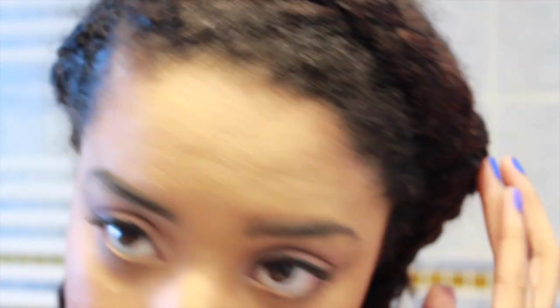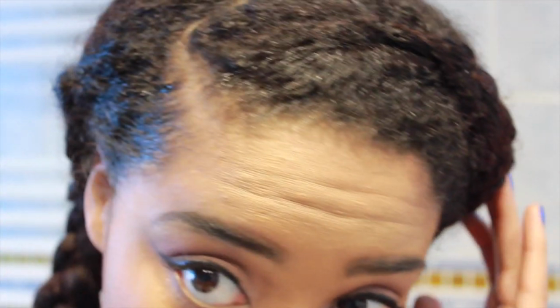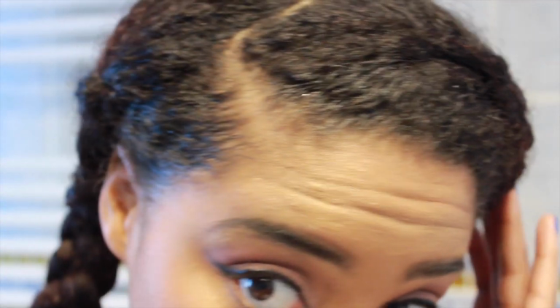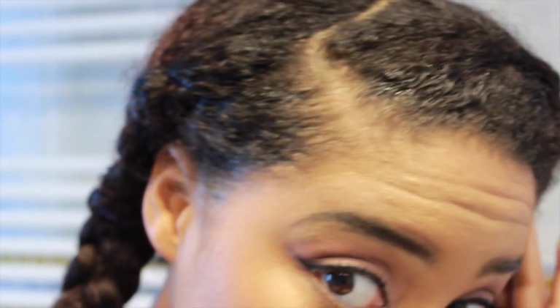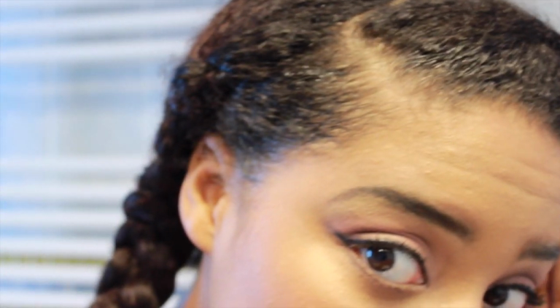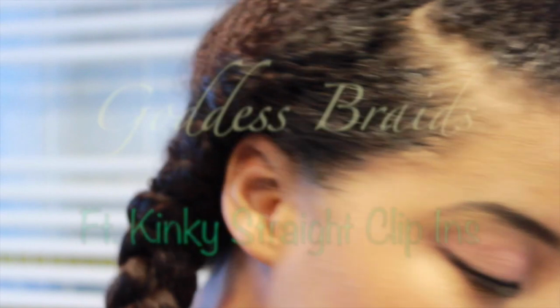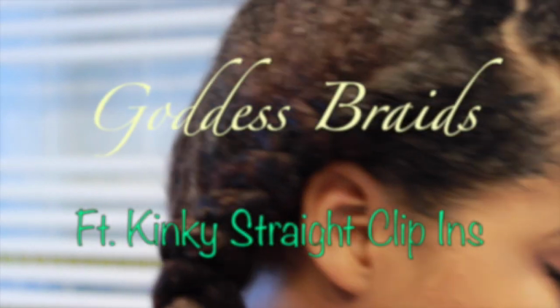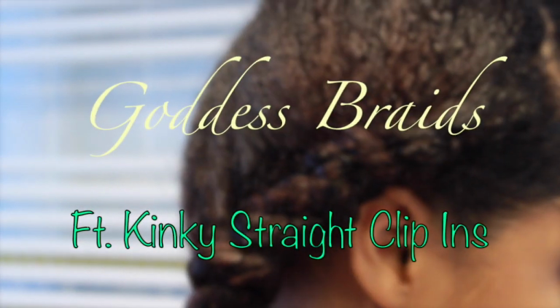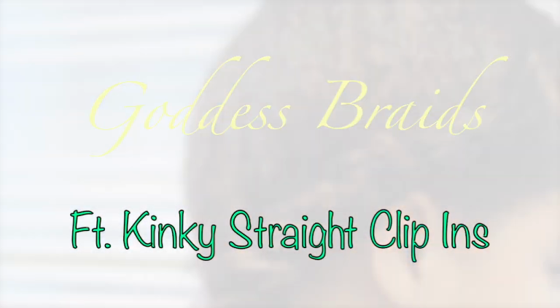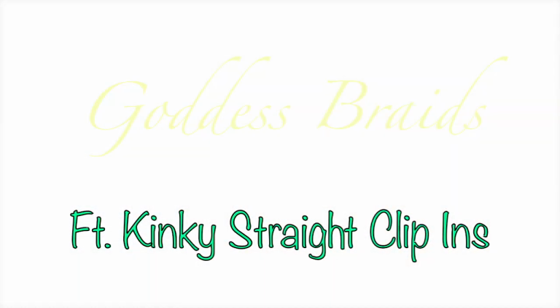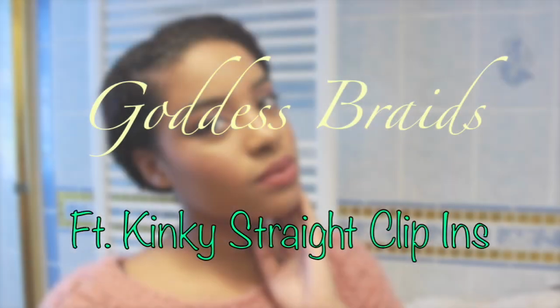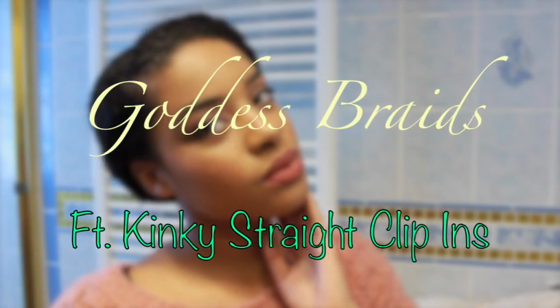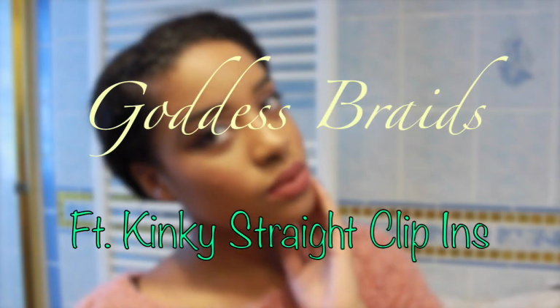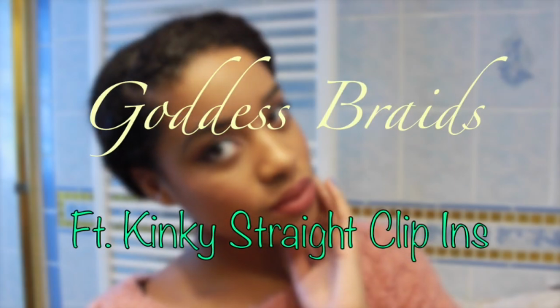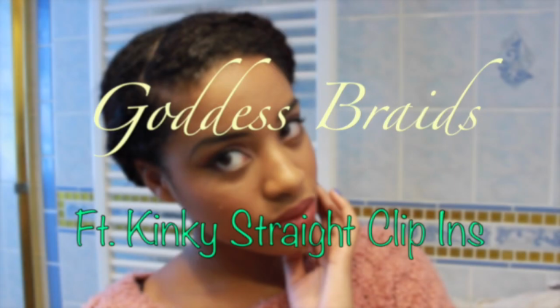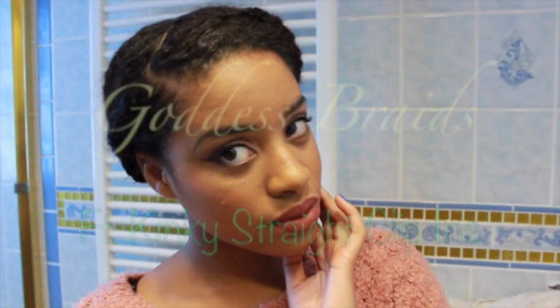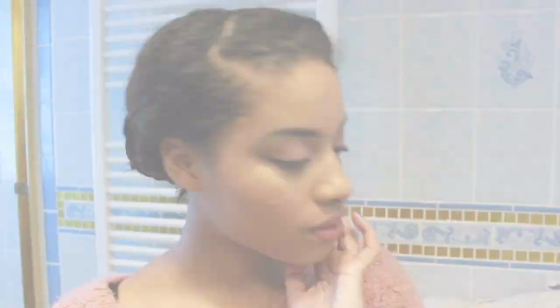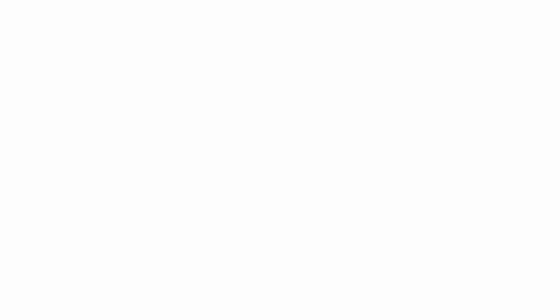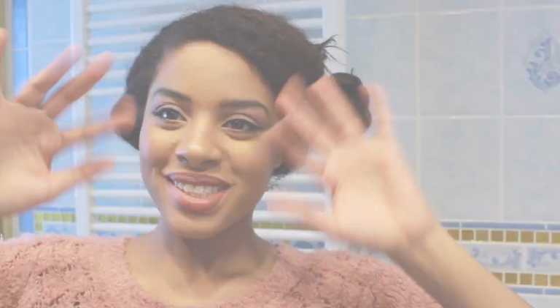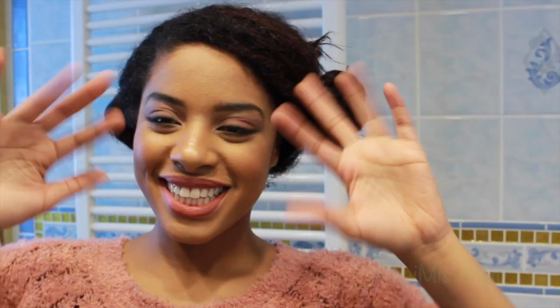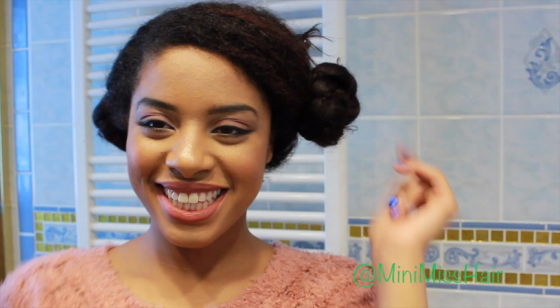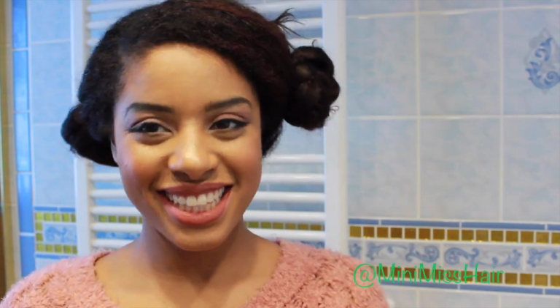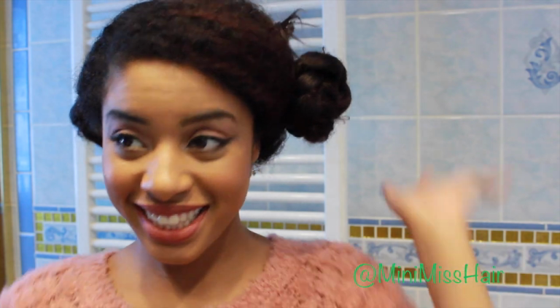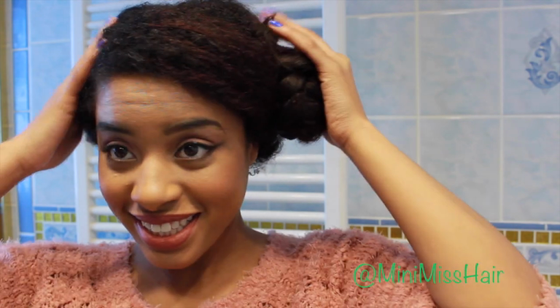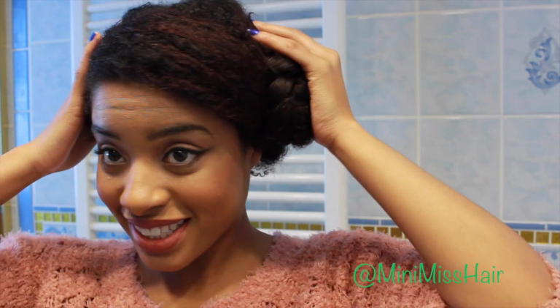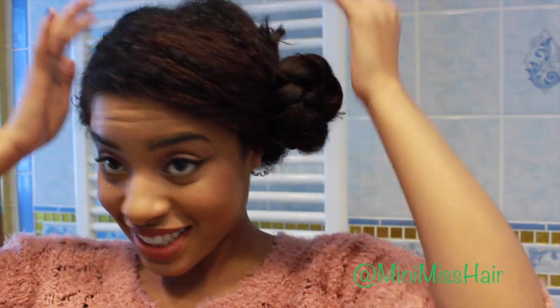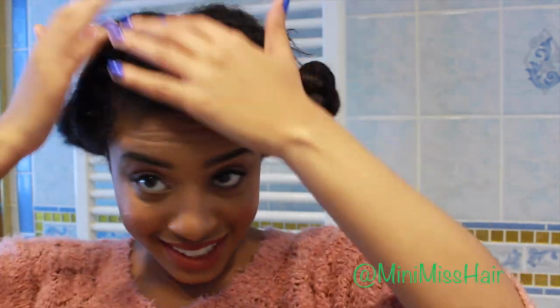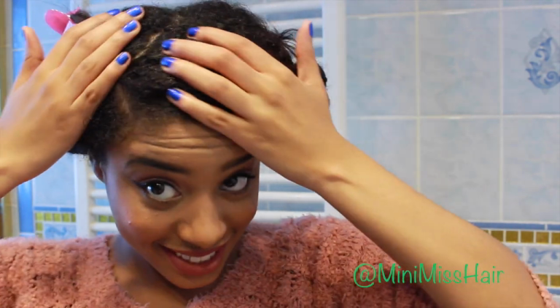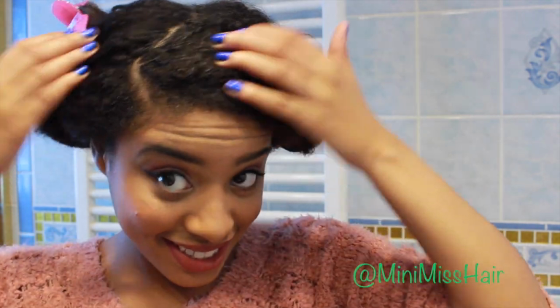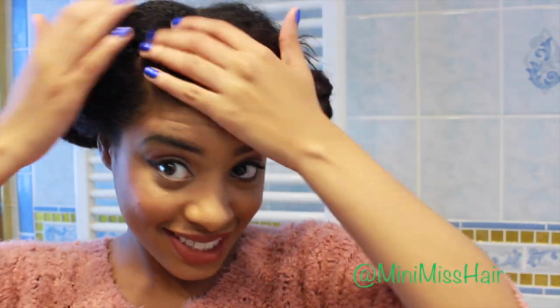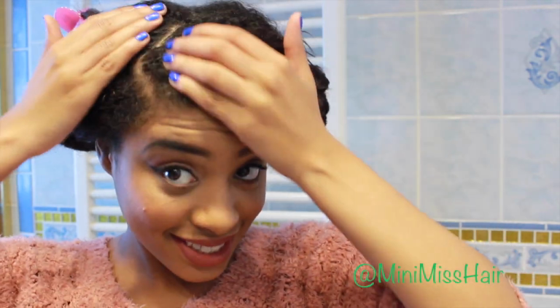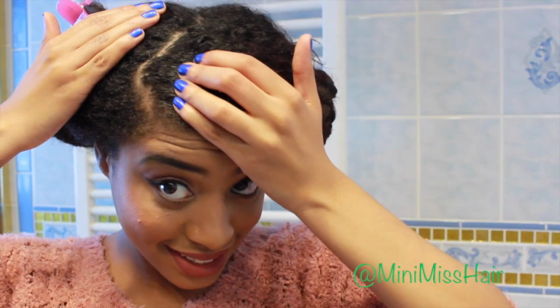Hey guys, what's up and thanks for stopping by my channel Crystal Michelle. Today I'm here to show you guys how I achieve goddess braids, and I'm using kinky straight extensions to give me that long look.